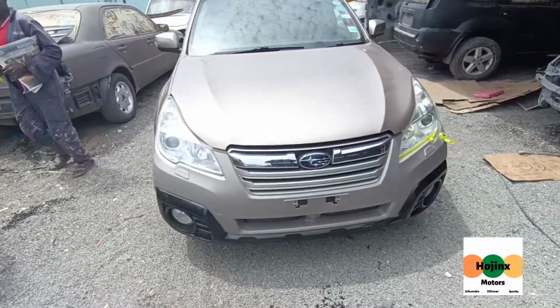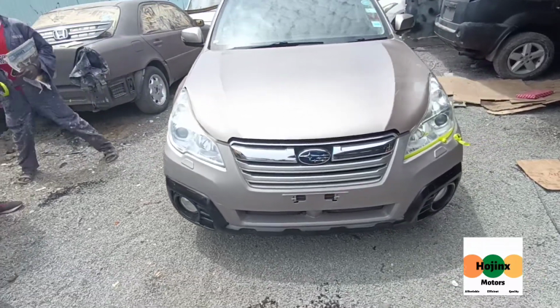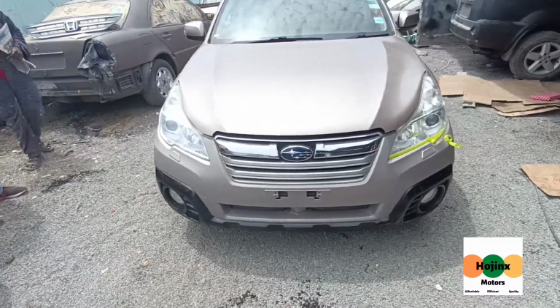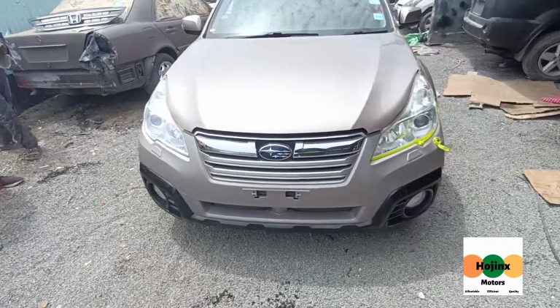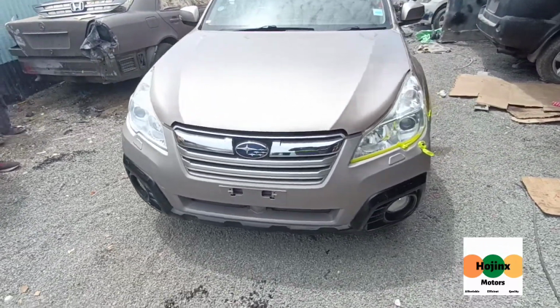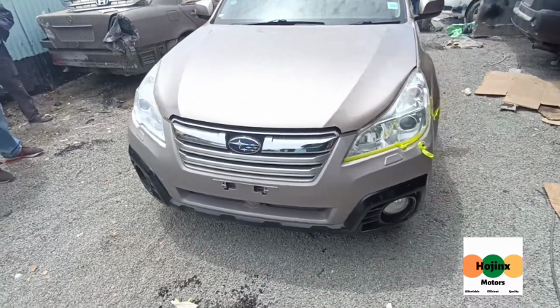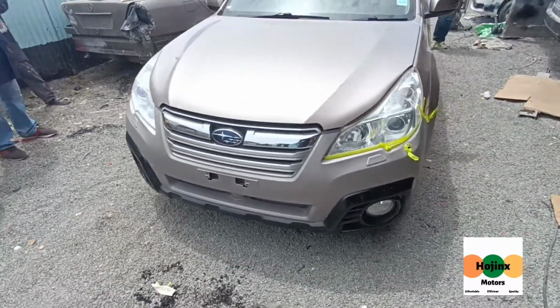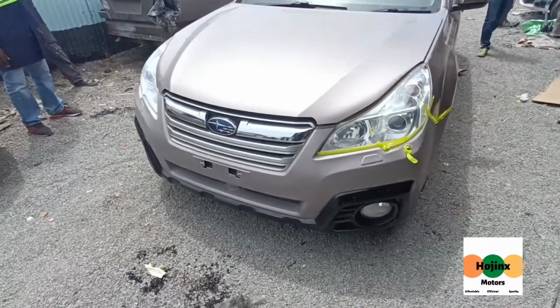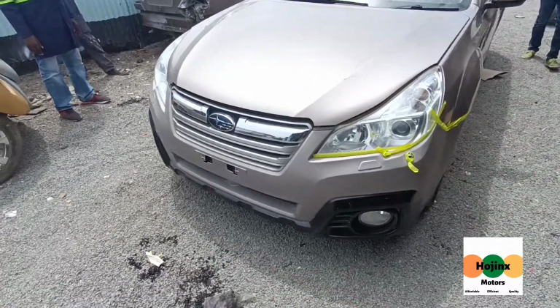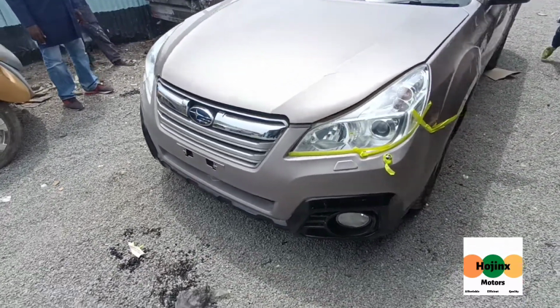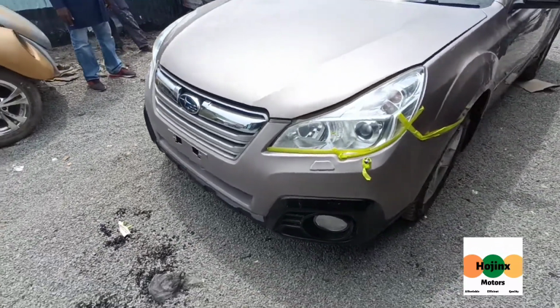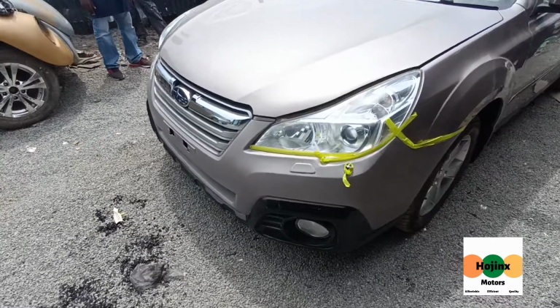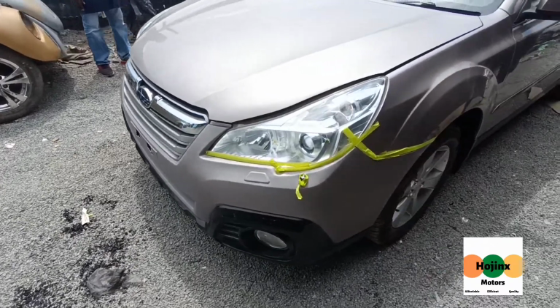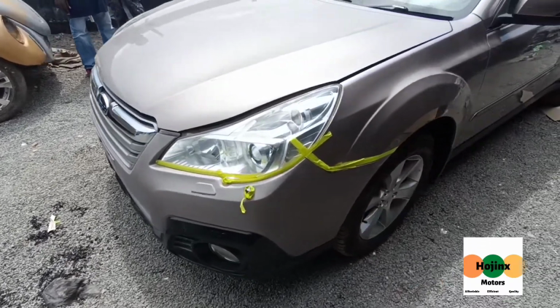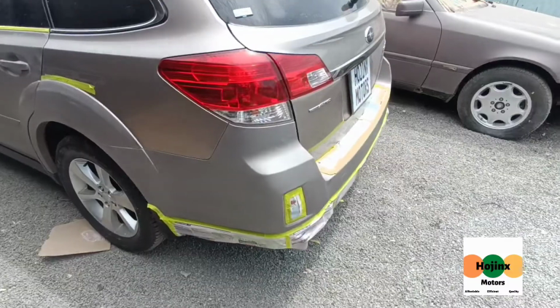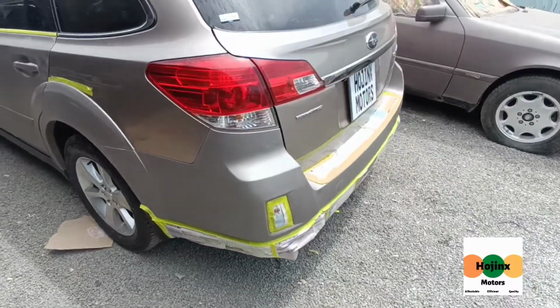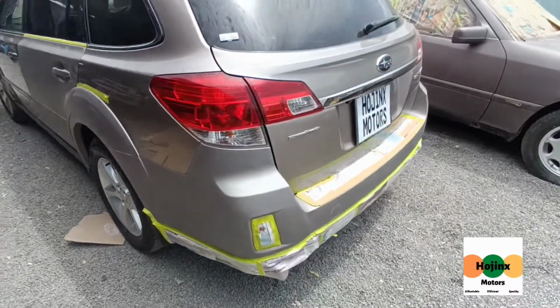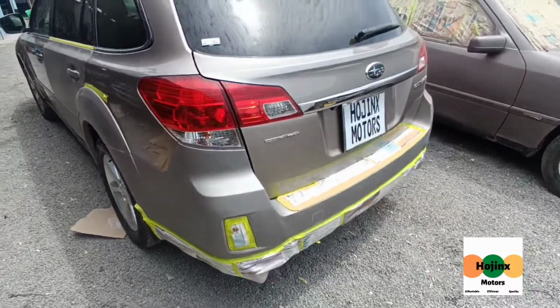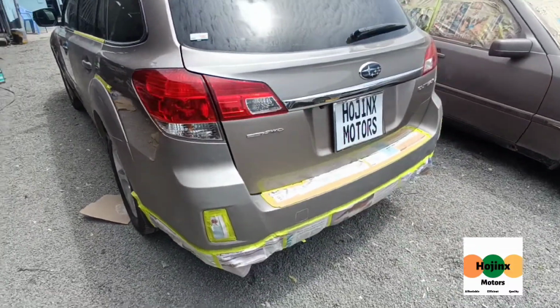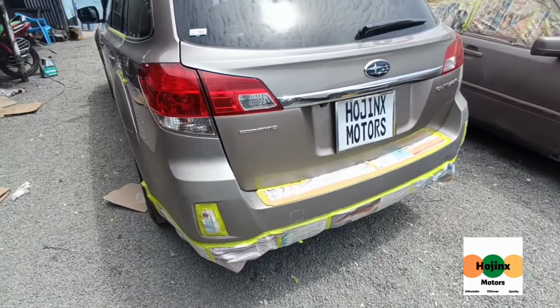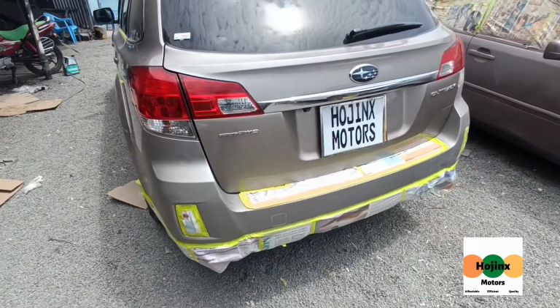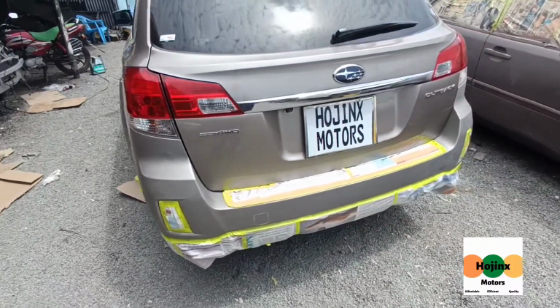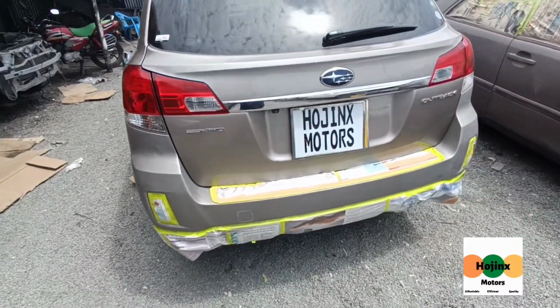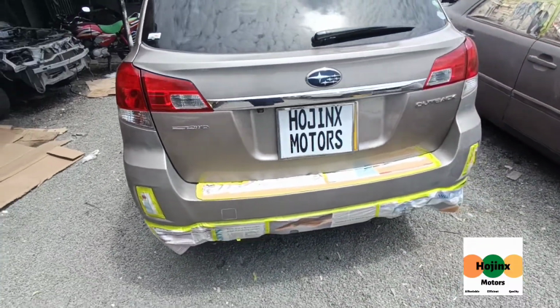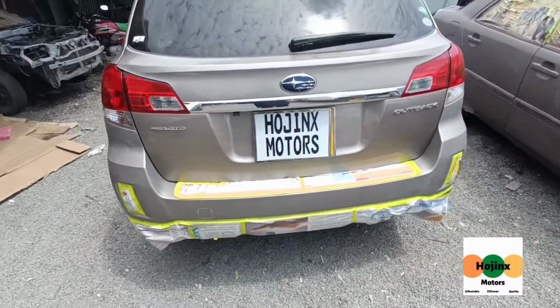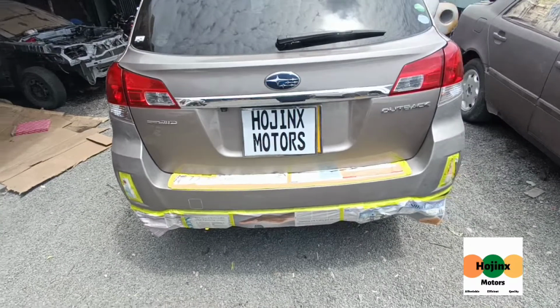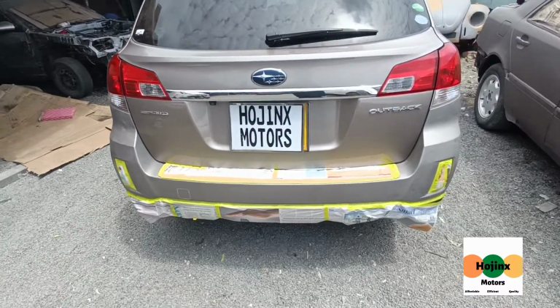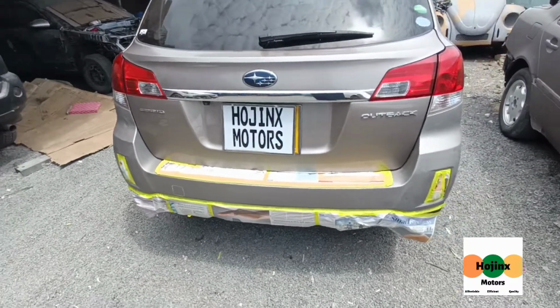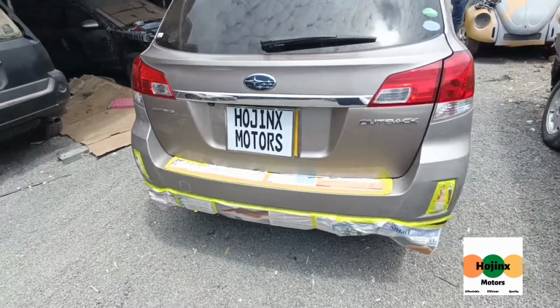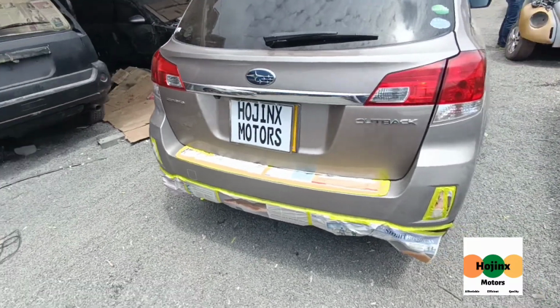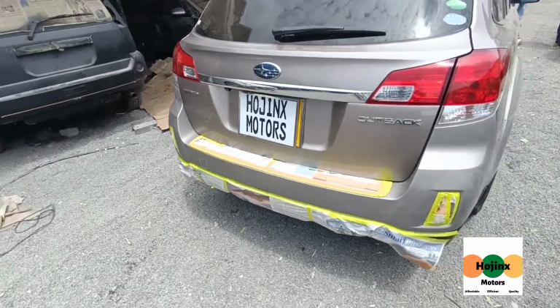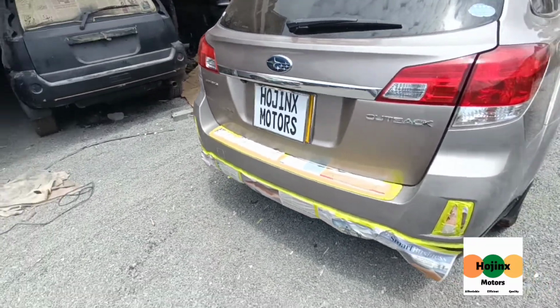Hi everyone, welcome to Hodgings Motors Garage, the home of affordable quality transformations. Today, we are going to respray the front and rear bumper of a Subaru Outback.